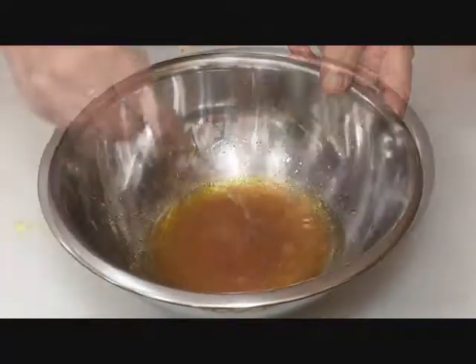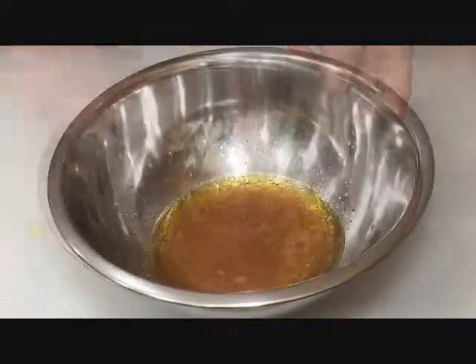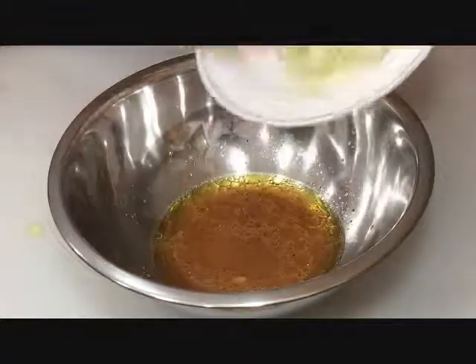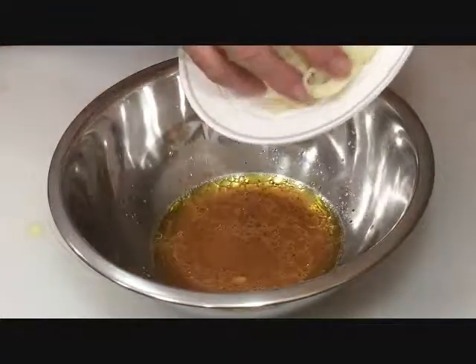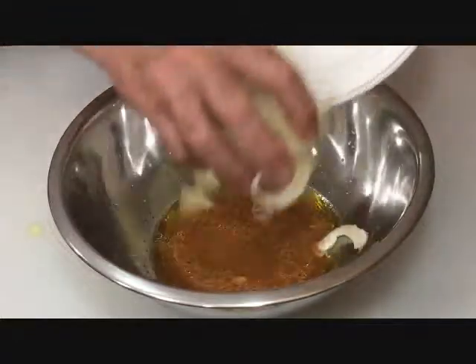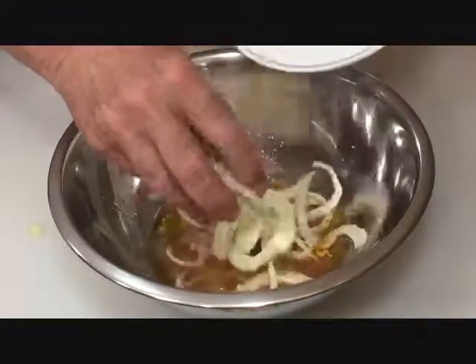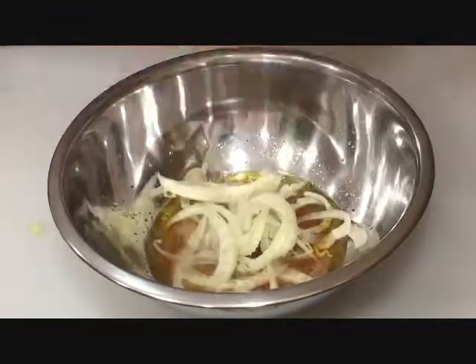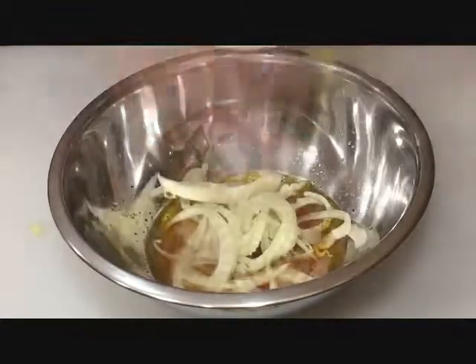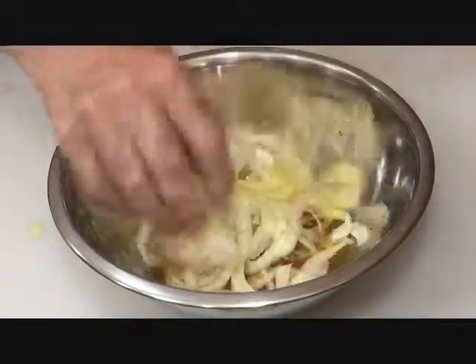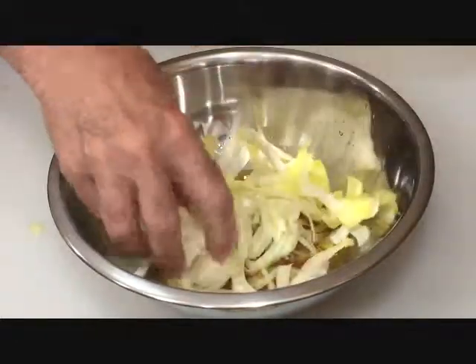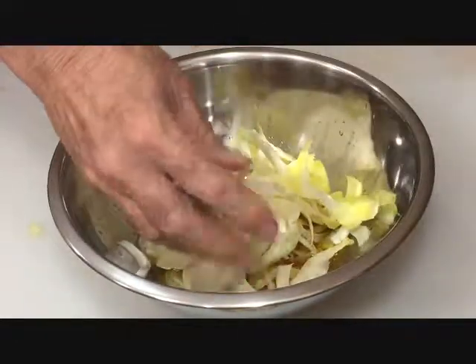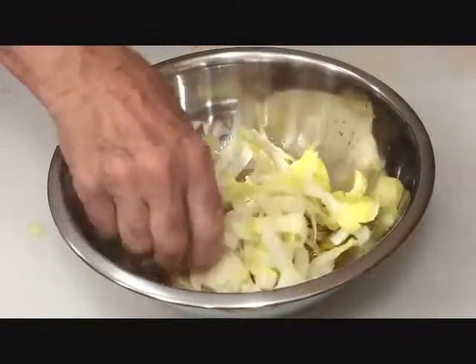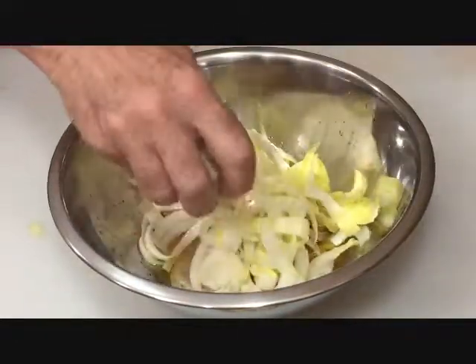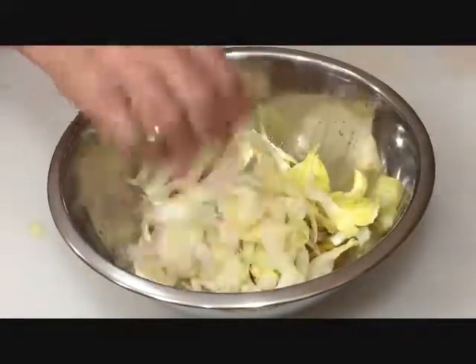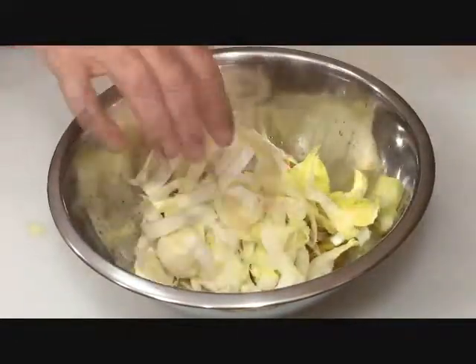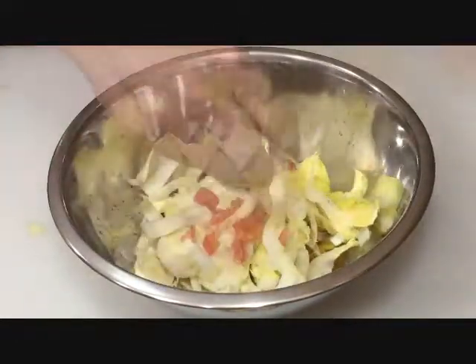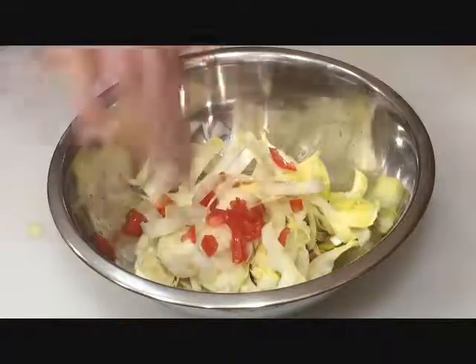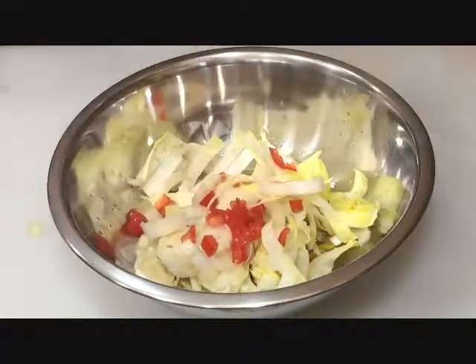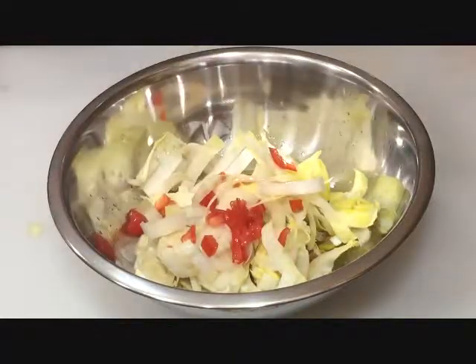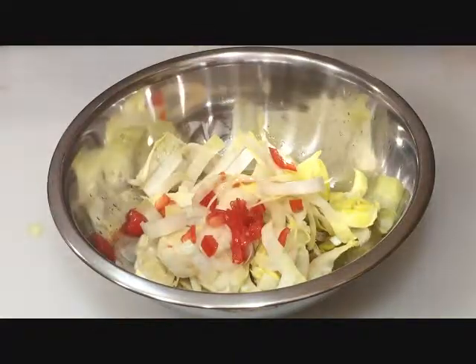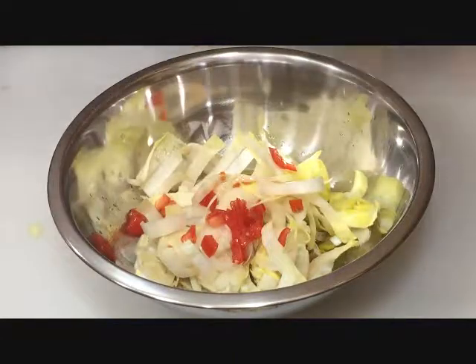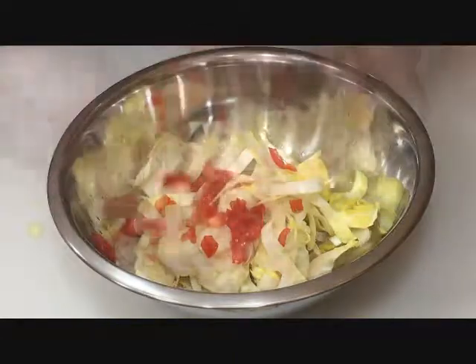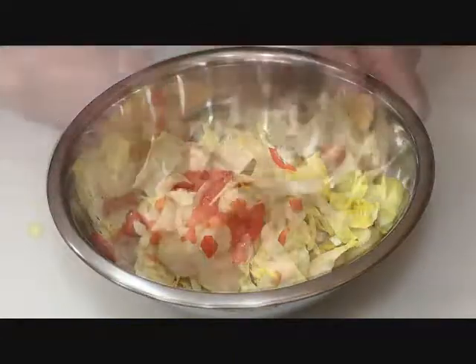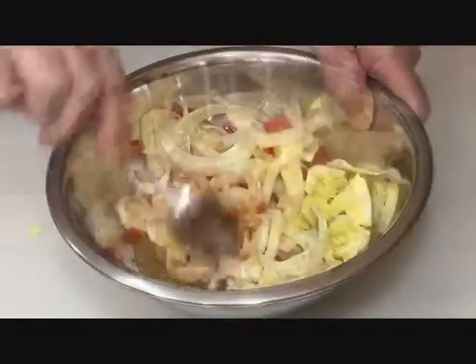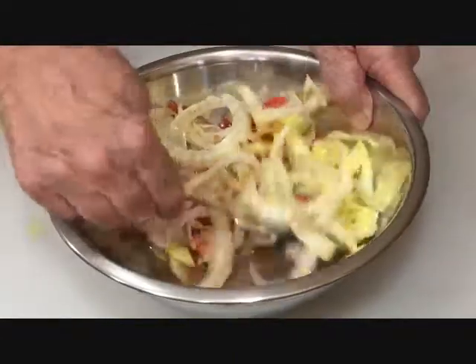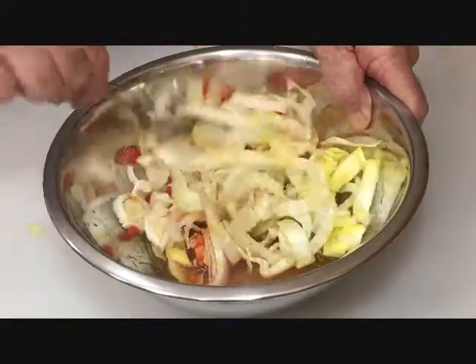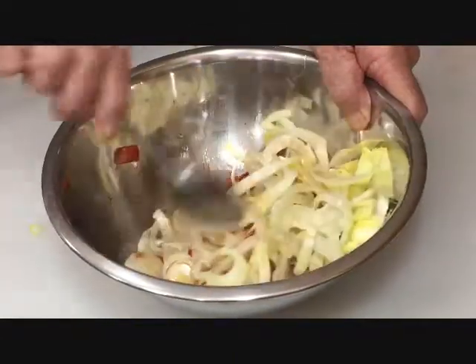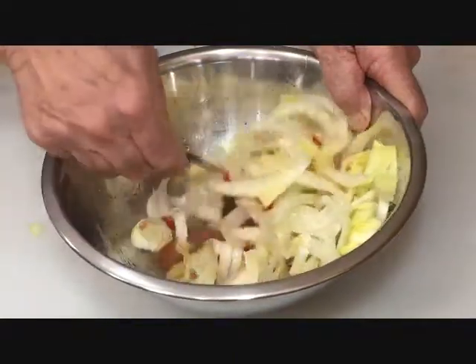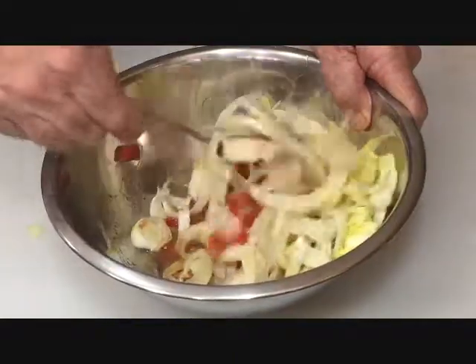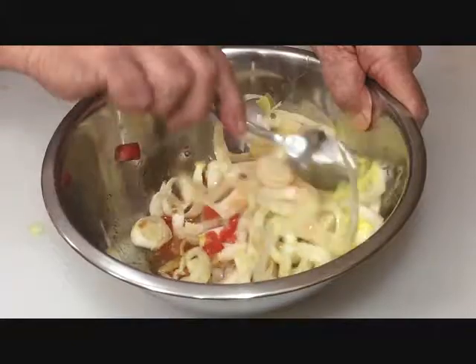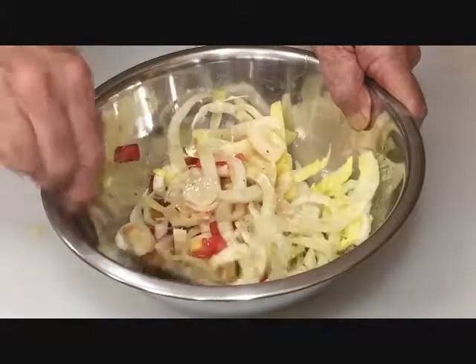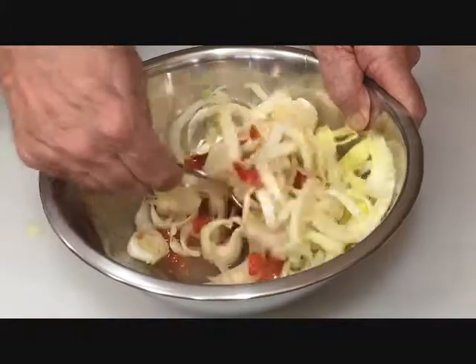Add your shaved fennel, next the sliced endive, and the diced tomatoes. Mix thoroughly, bringing the dressing up. You want to coat everything.